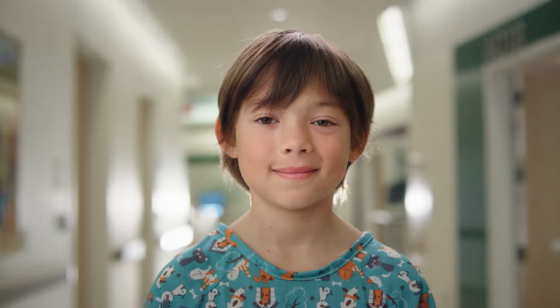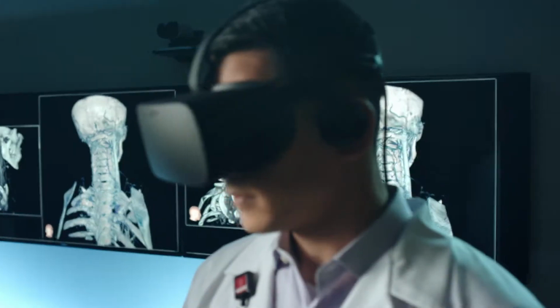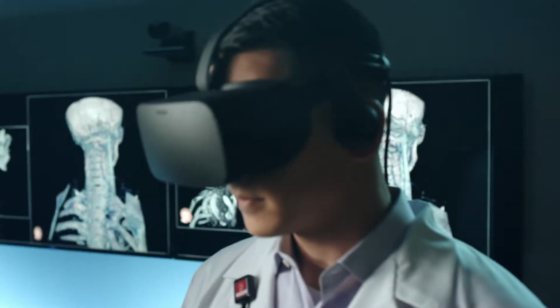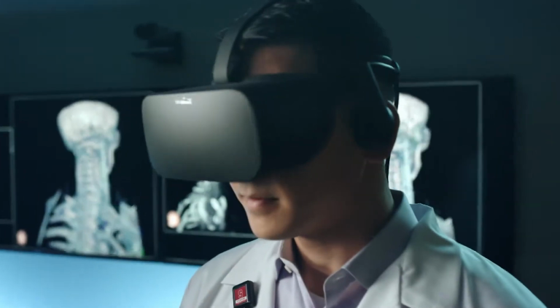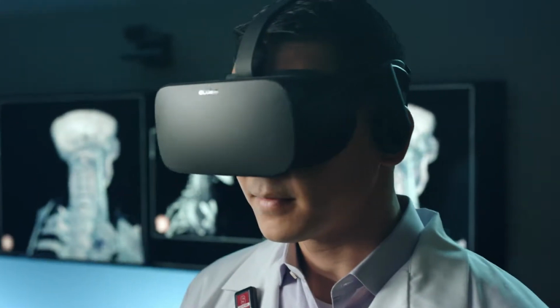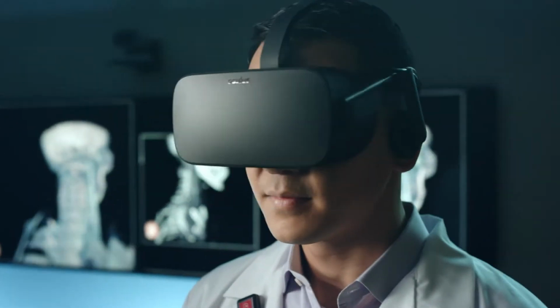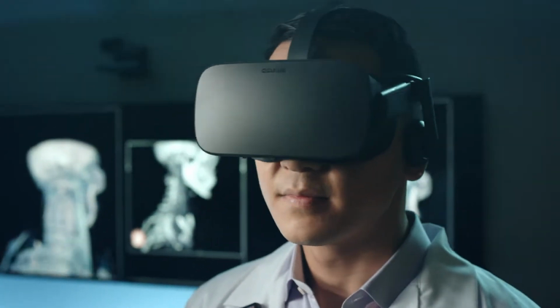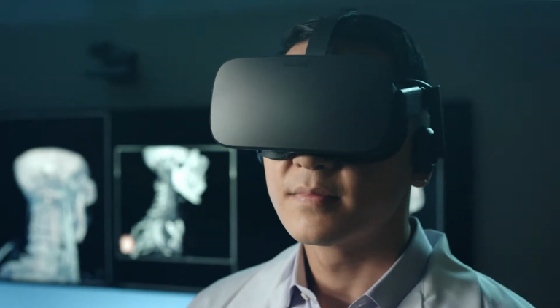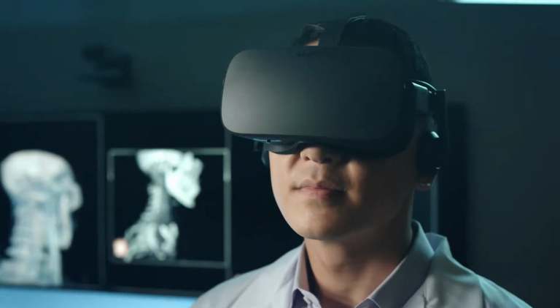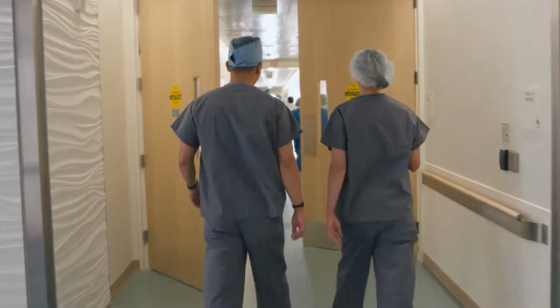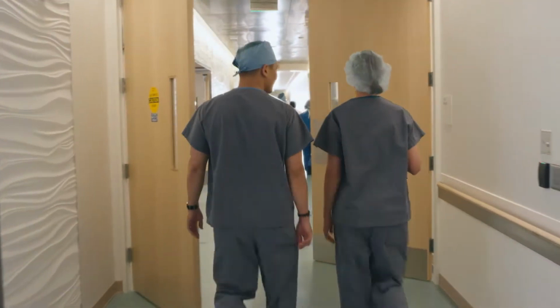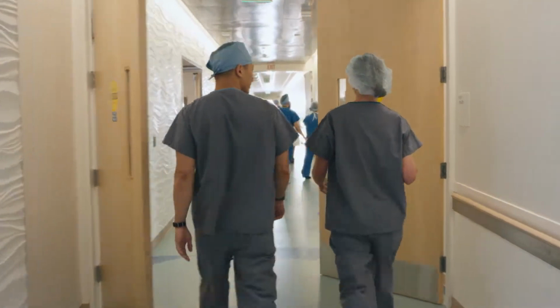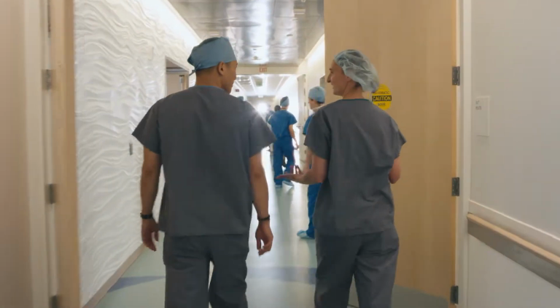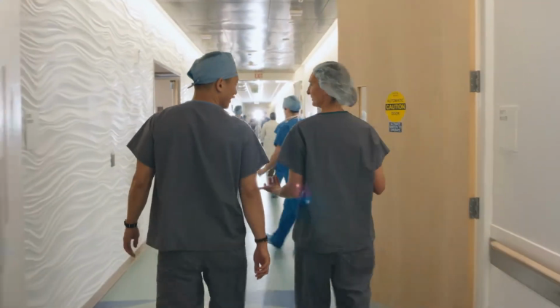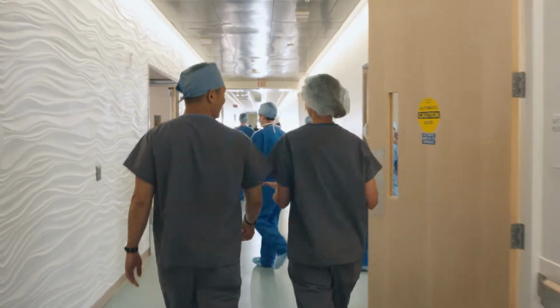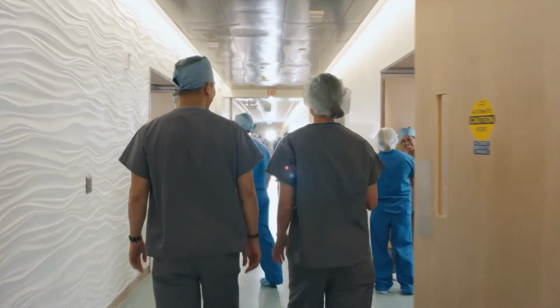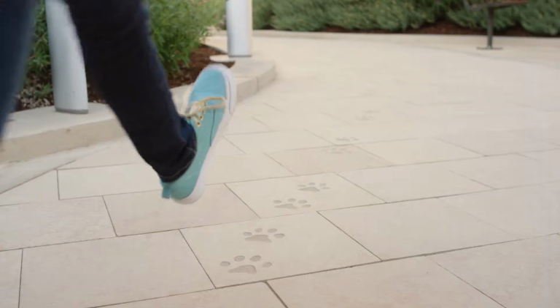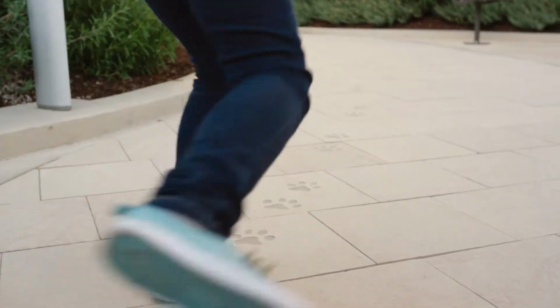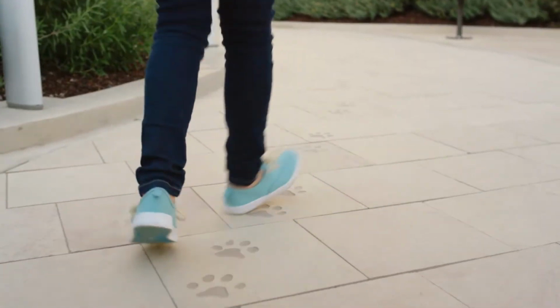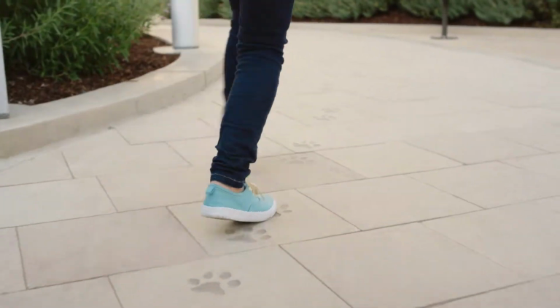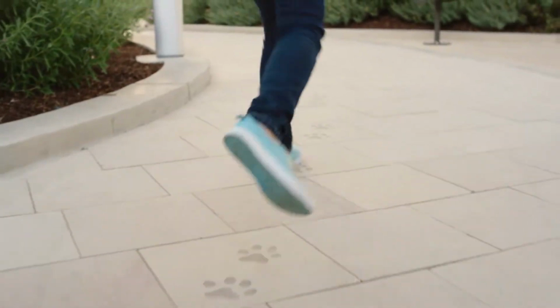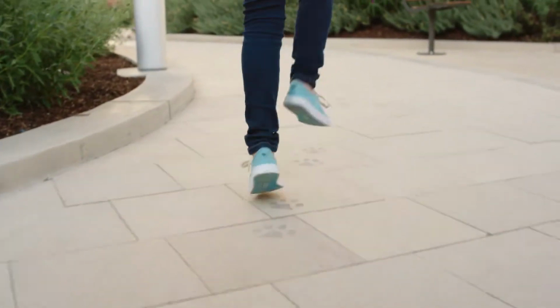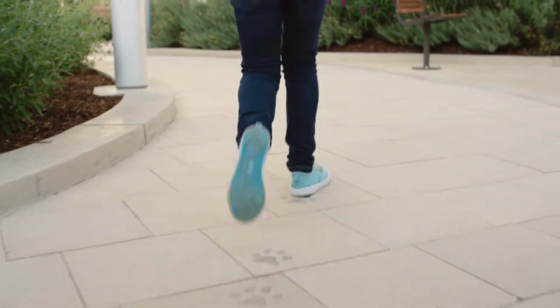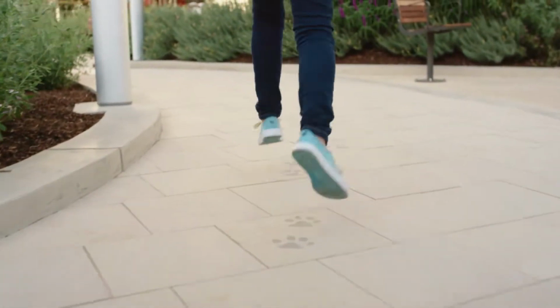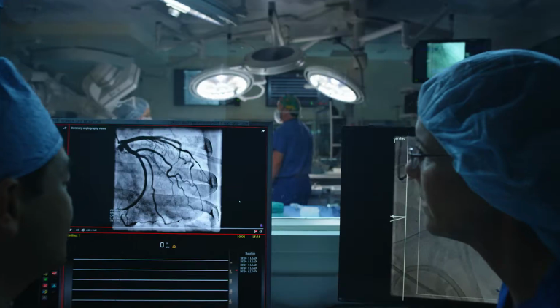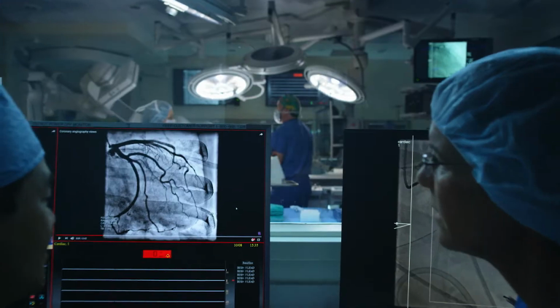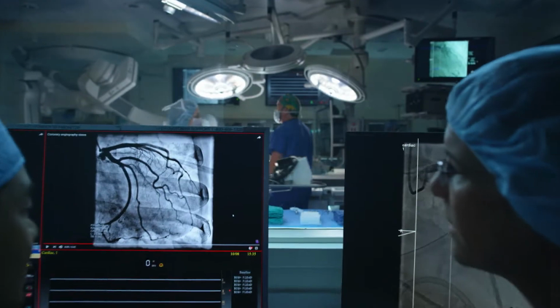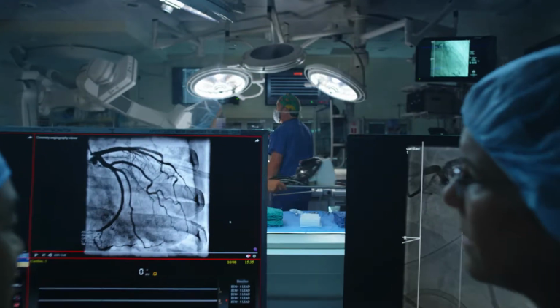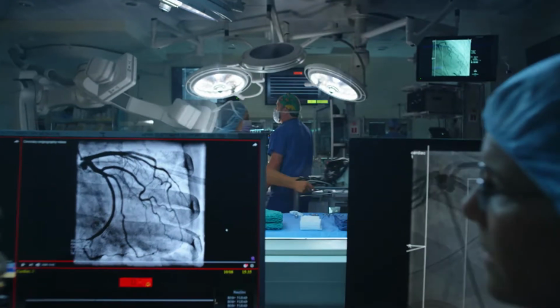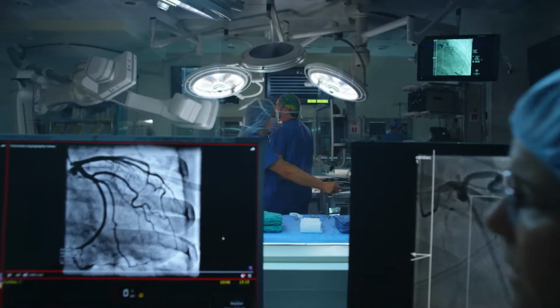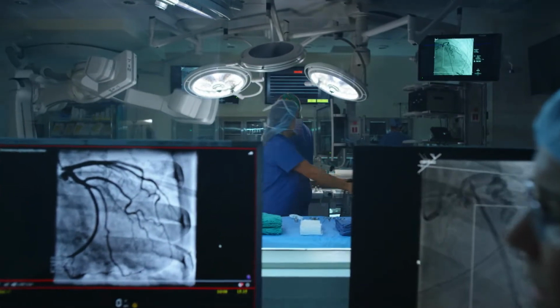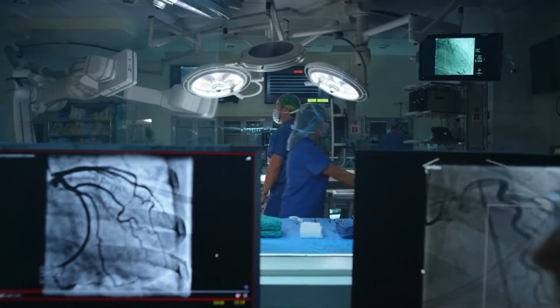Practice complex surgeries in virtual reality before performing them in actual reality. Make your carbon footprint kid-sized. Put medical imaging and surgery in the same room.